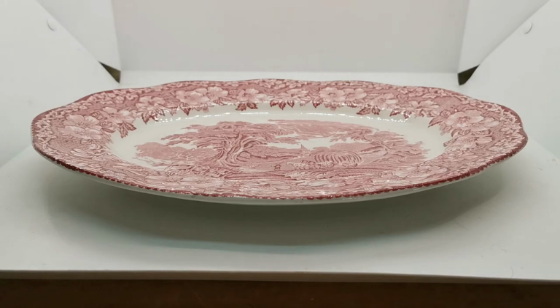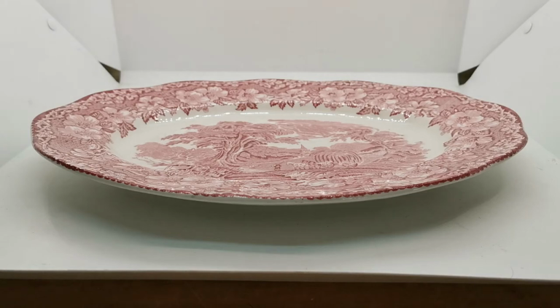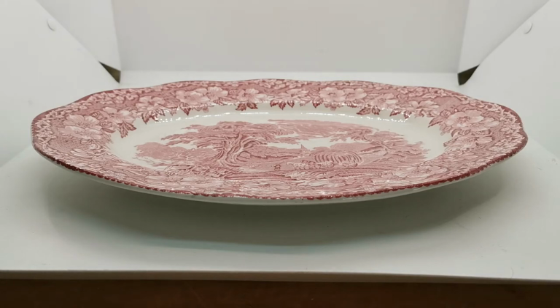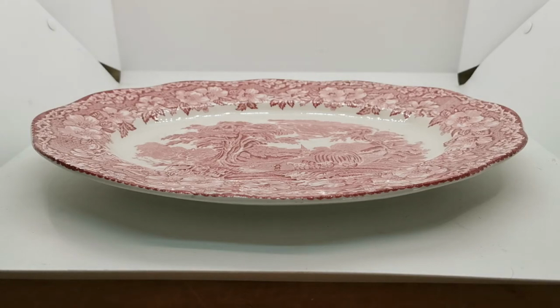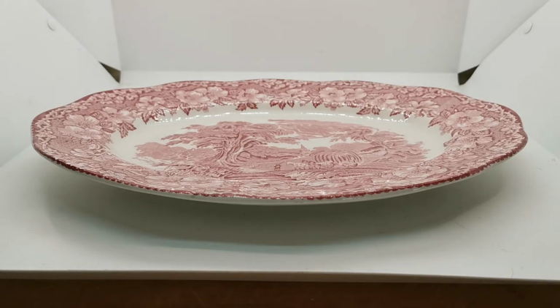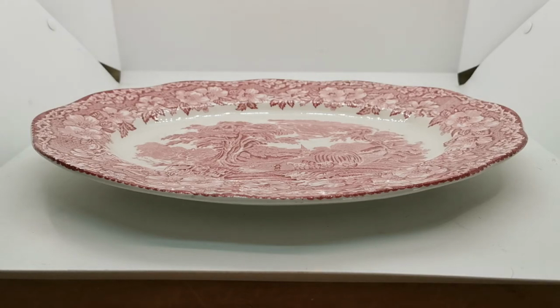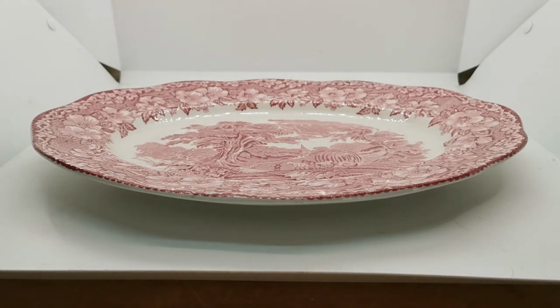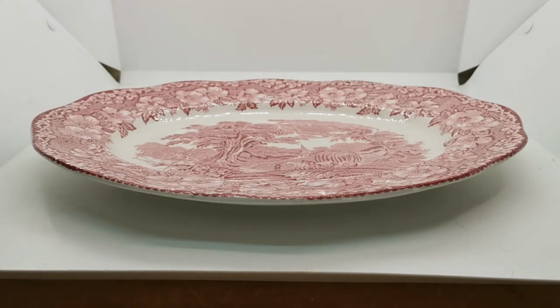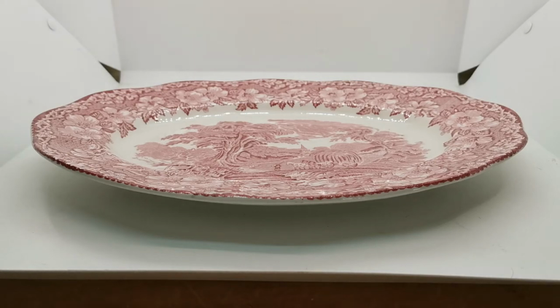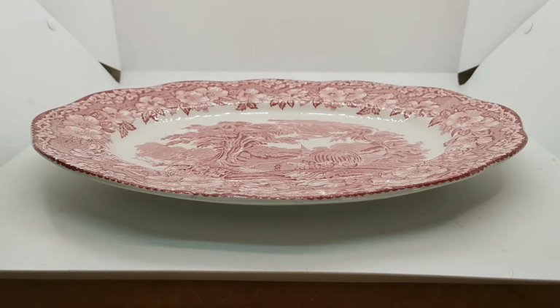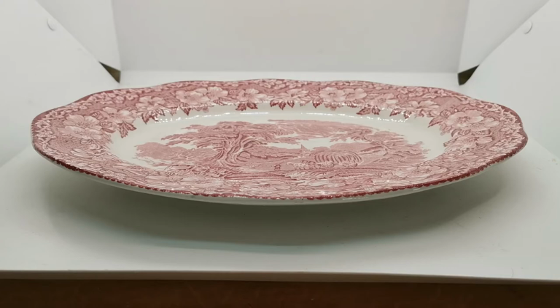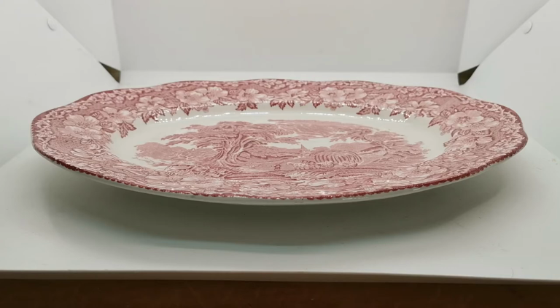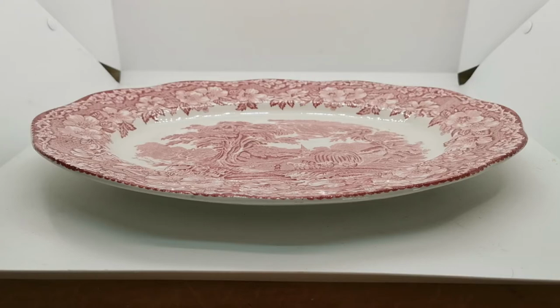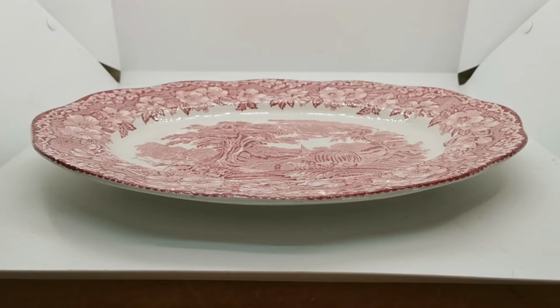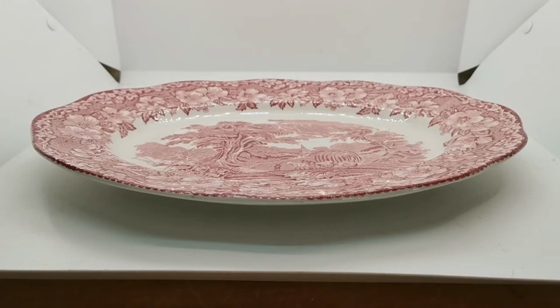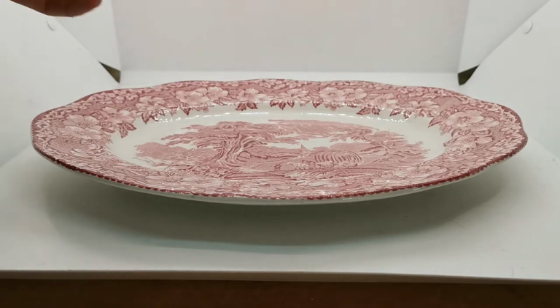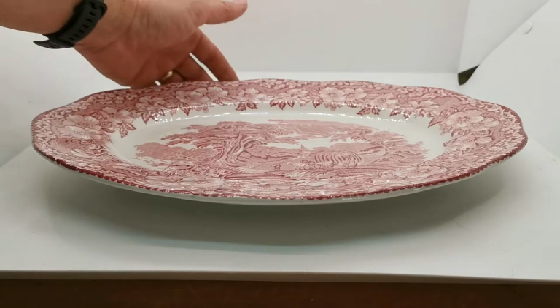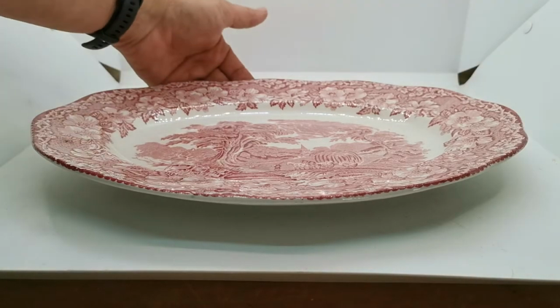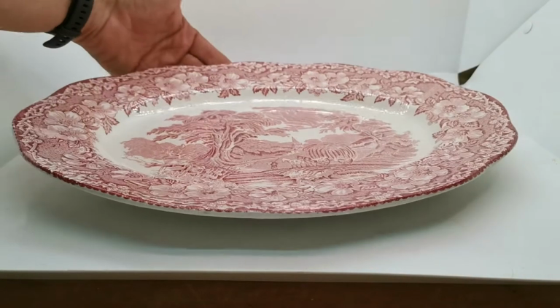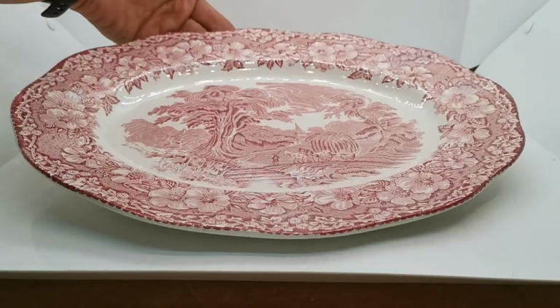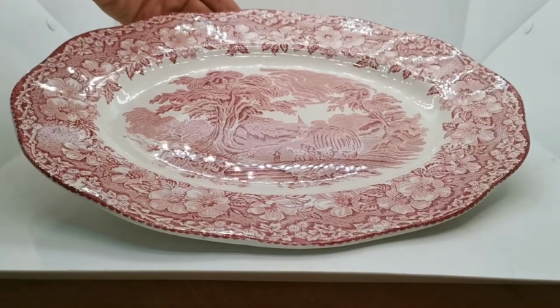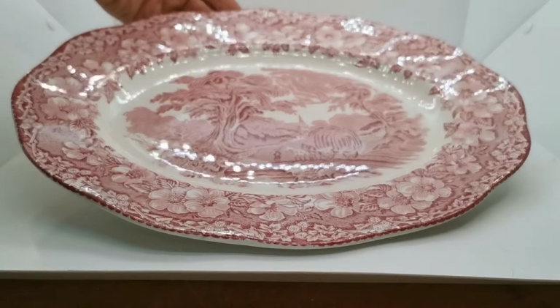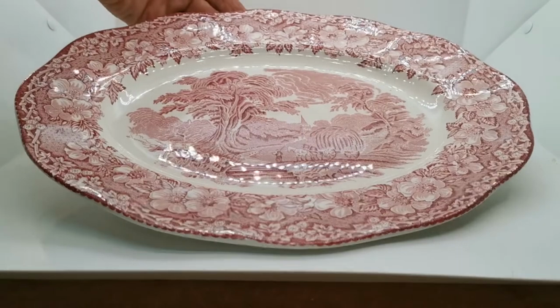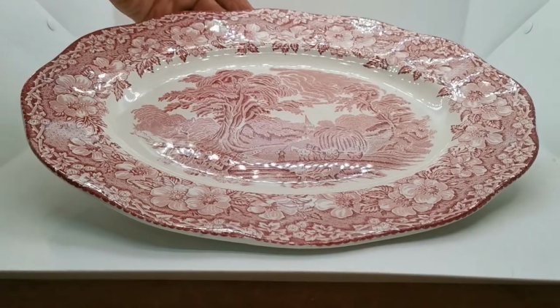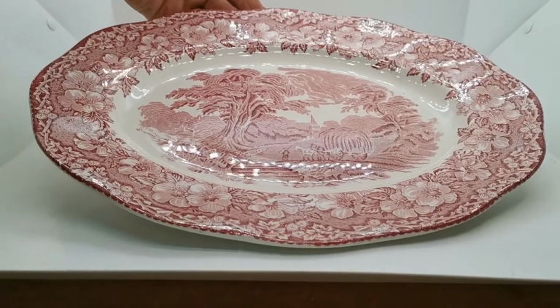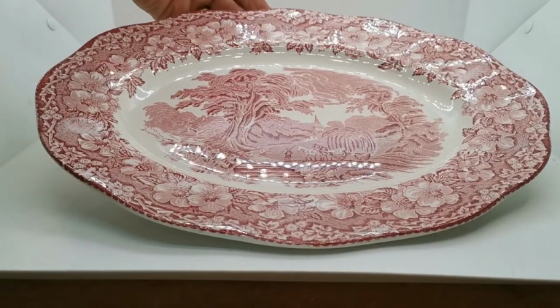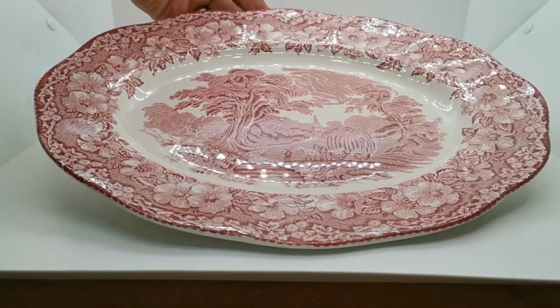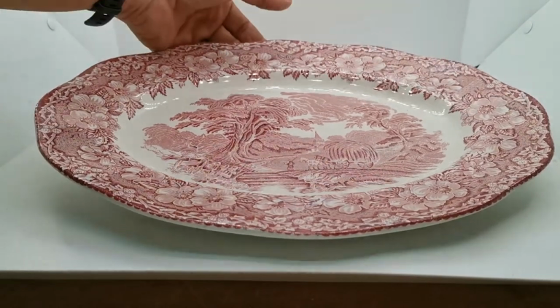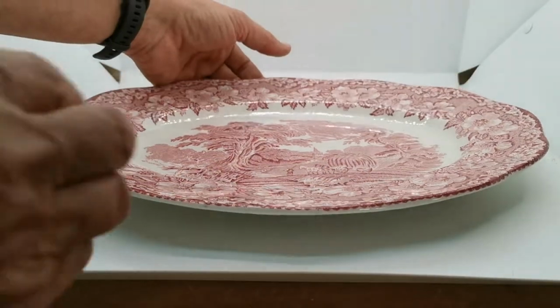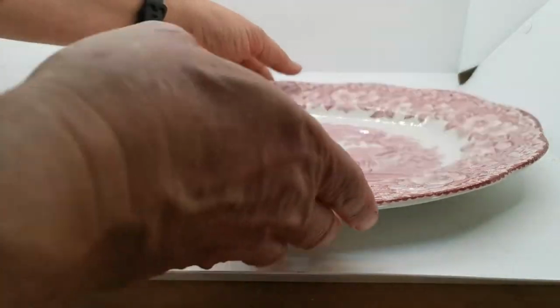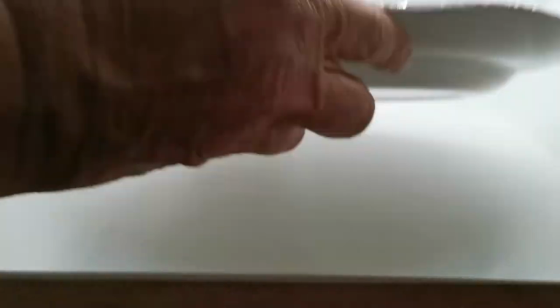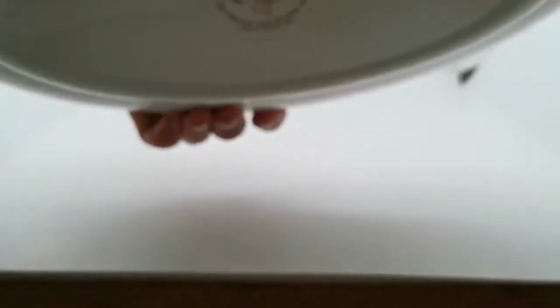Welcome back to Vintage Farmhouse Antiques video presentation channel. We show you the china and the condition of the china we're listing. This is a rather nice piece of red and white ironstone transferware made by Enoch Wedgwood Tunstall.